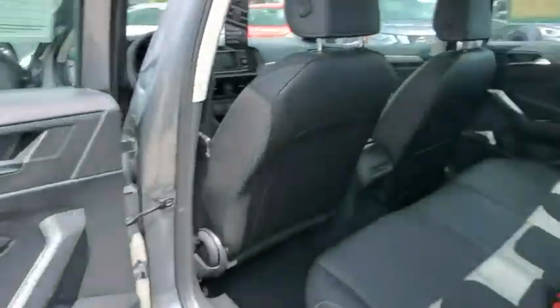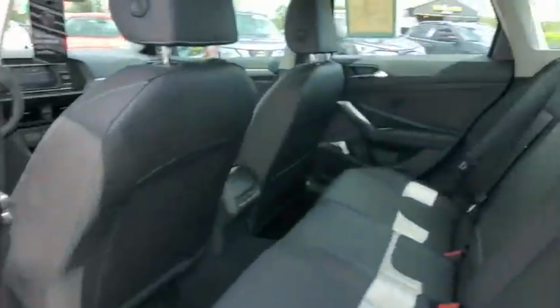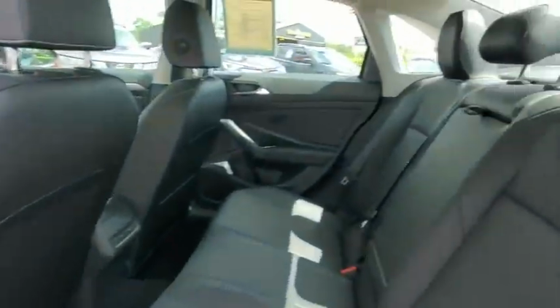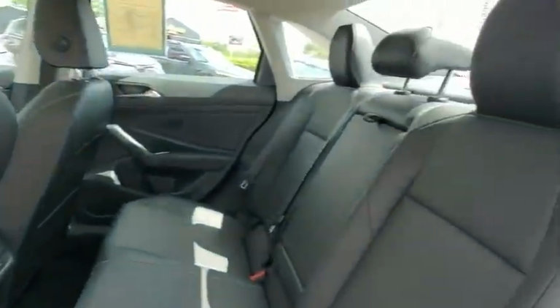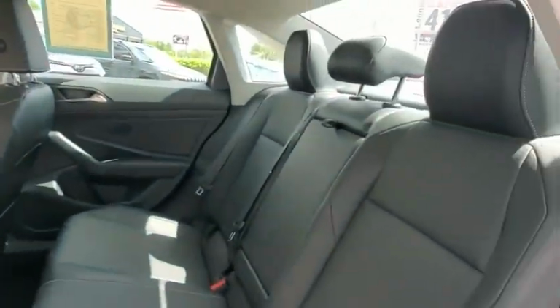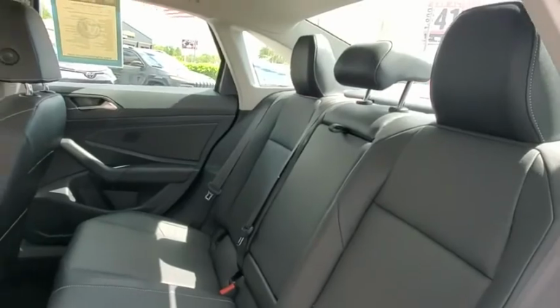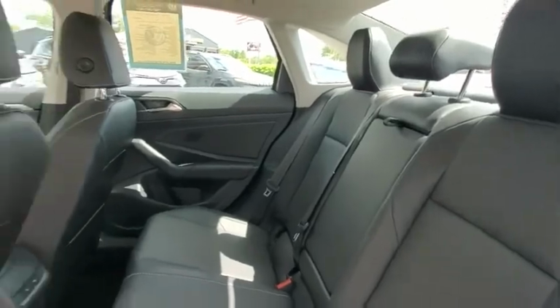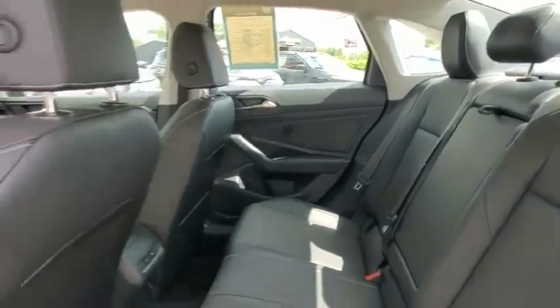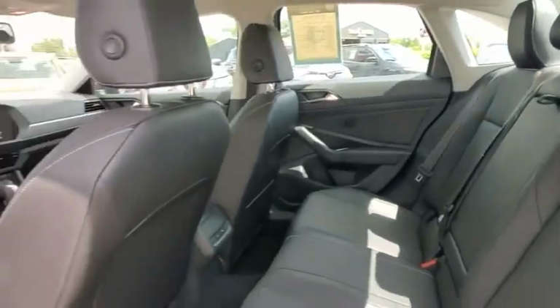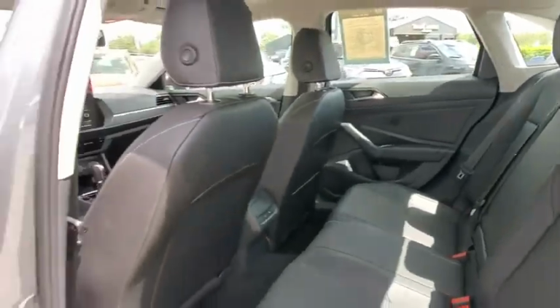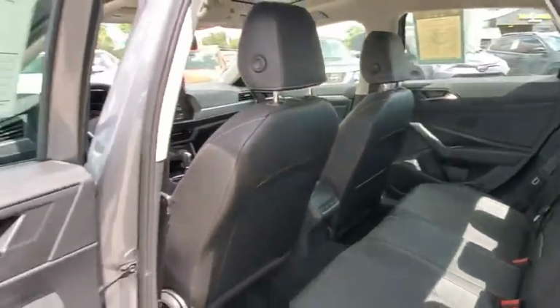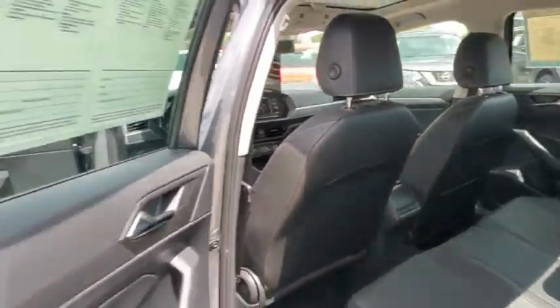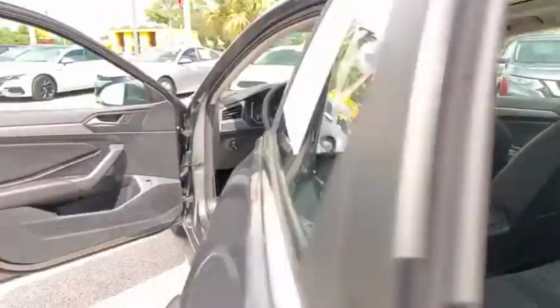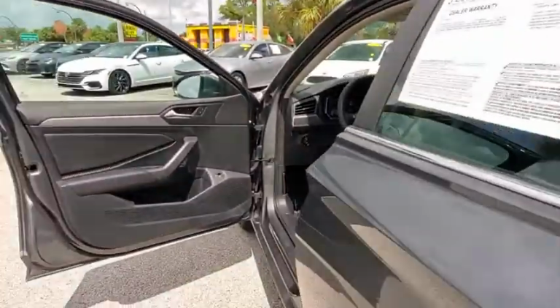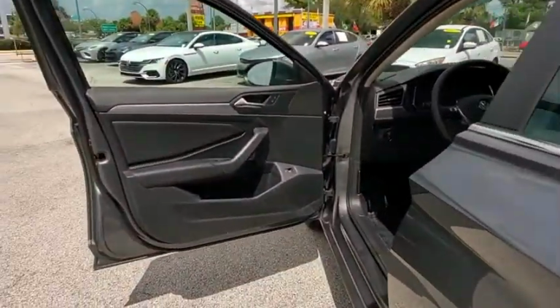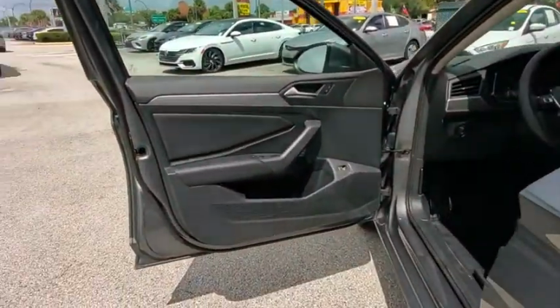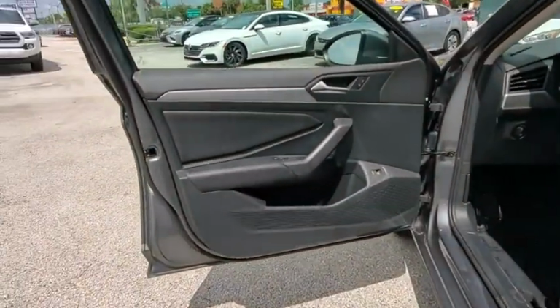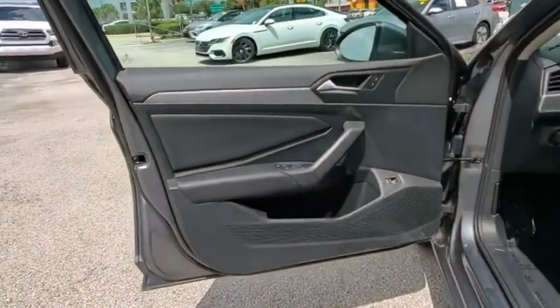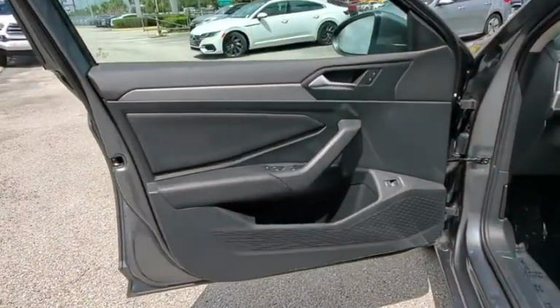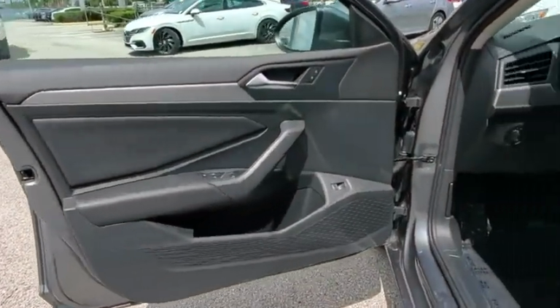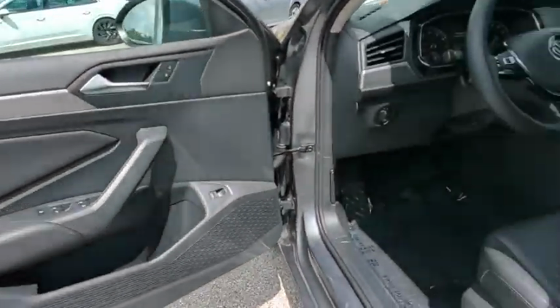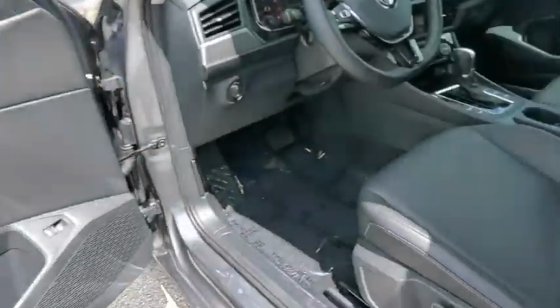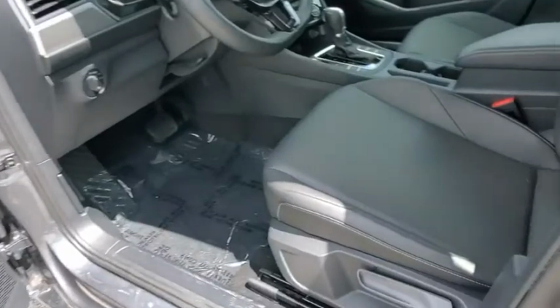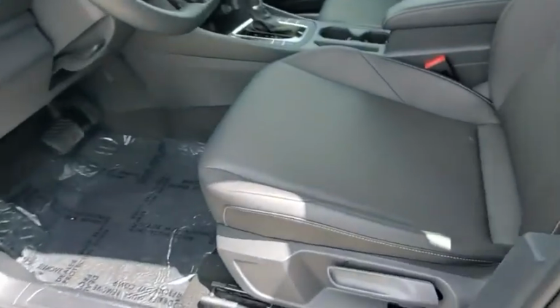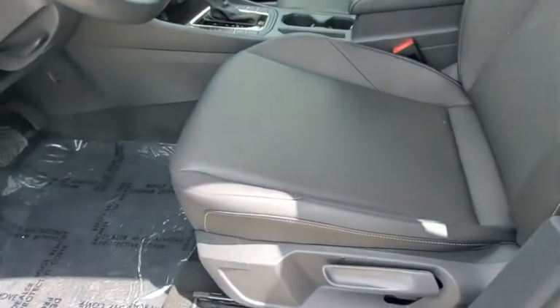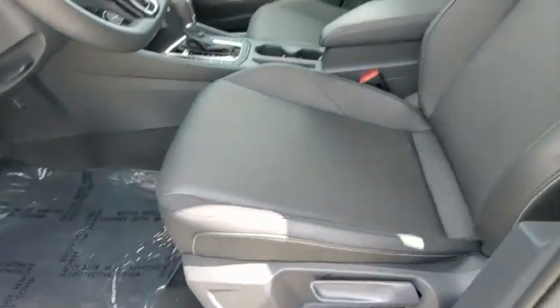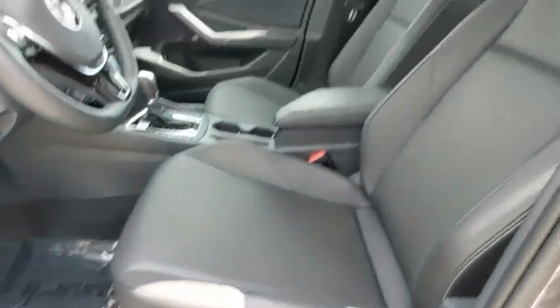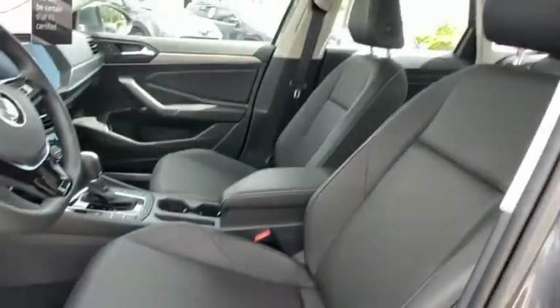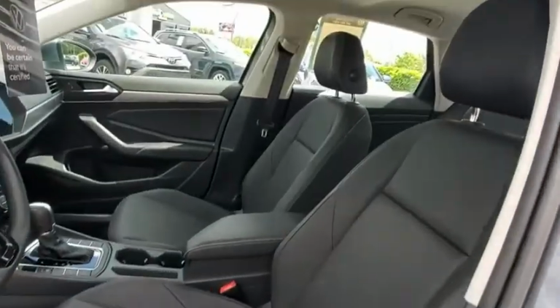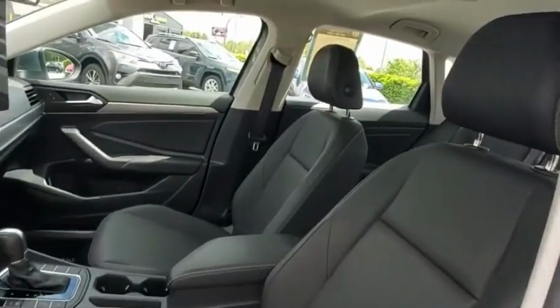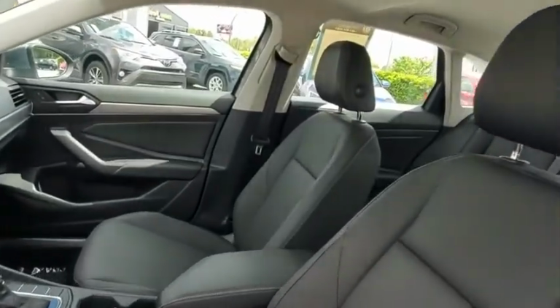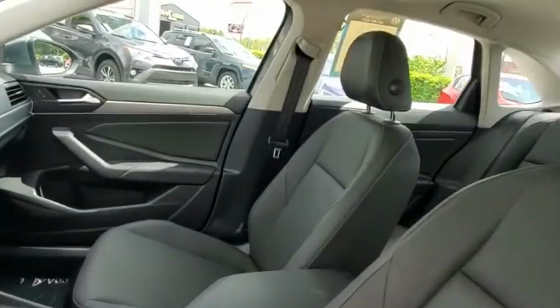Heated front seats. Trip computer. Overhead console. Panic alarm. Brake assist. Power moonroof. Remote keyless entry. Tachometer. Front bucket seats.